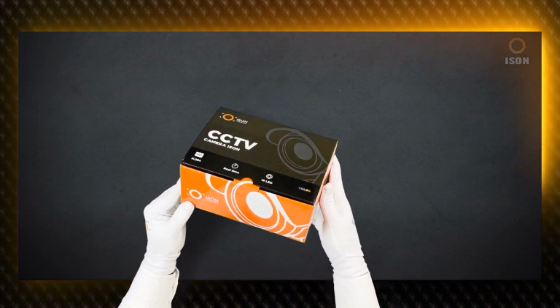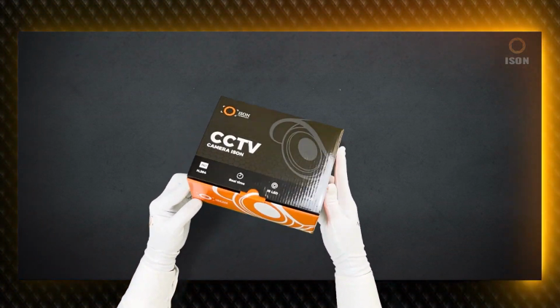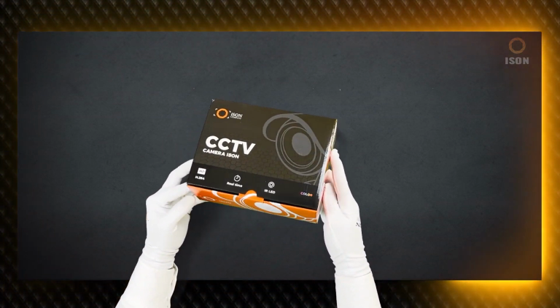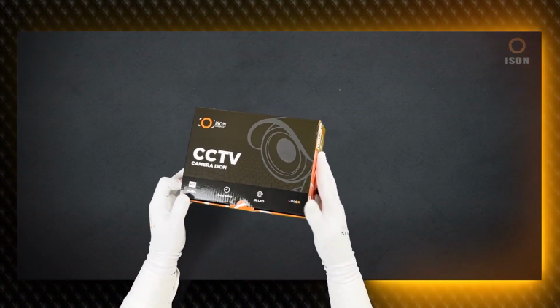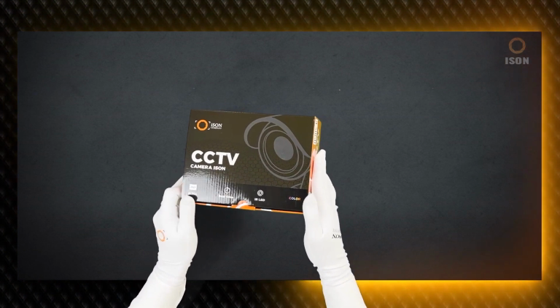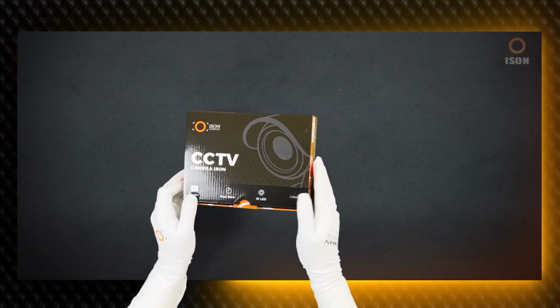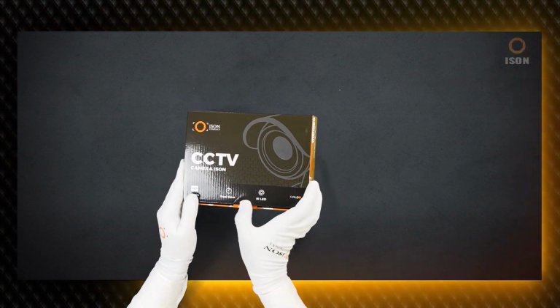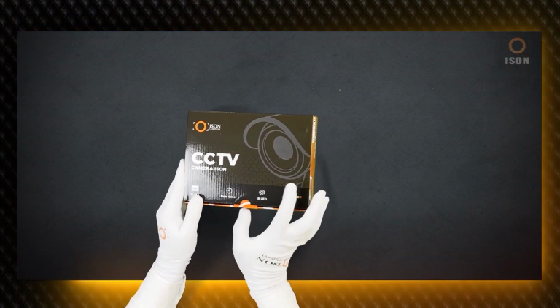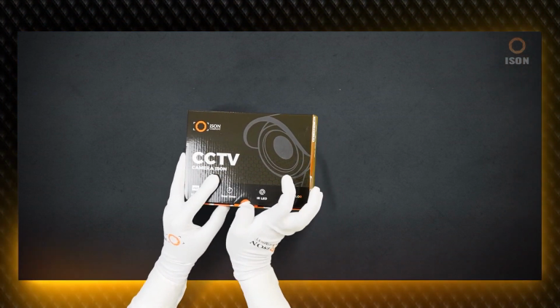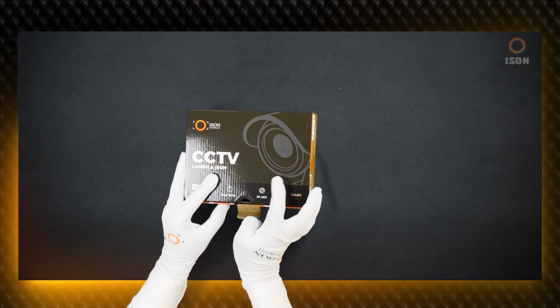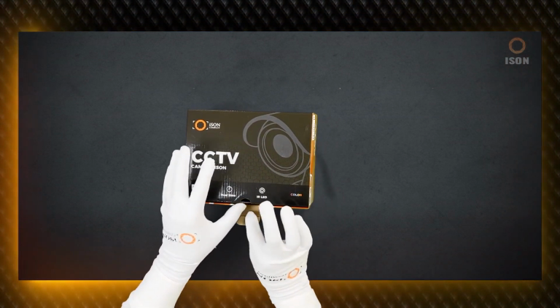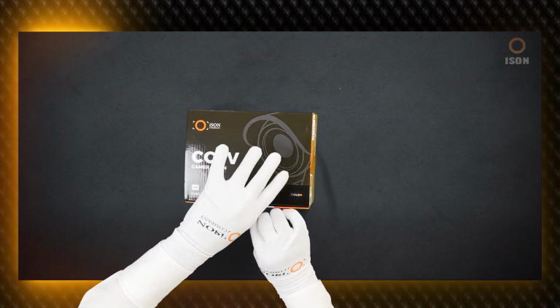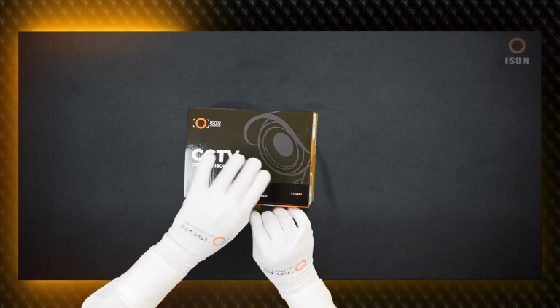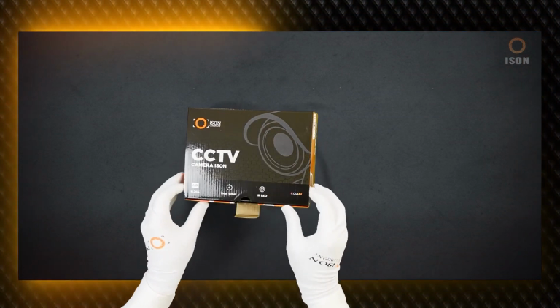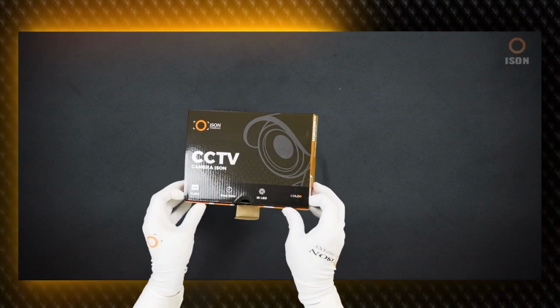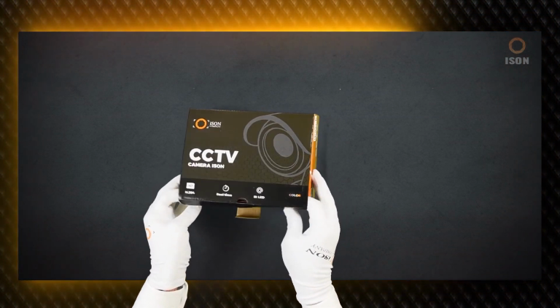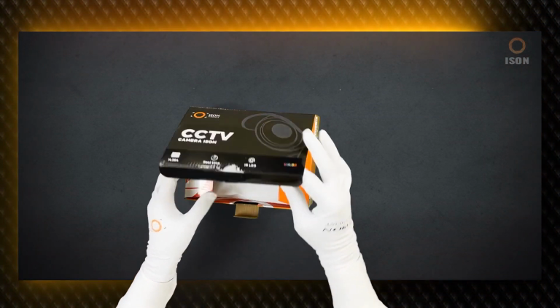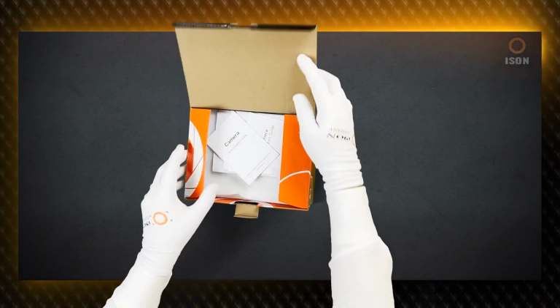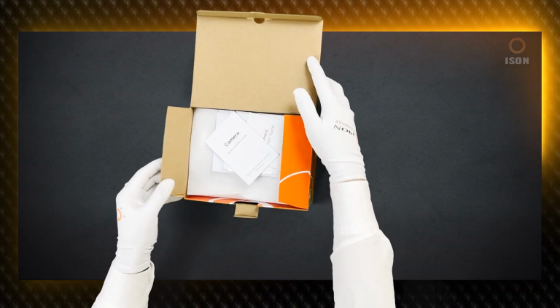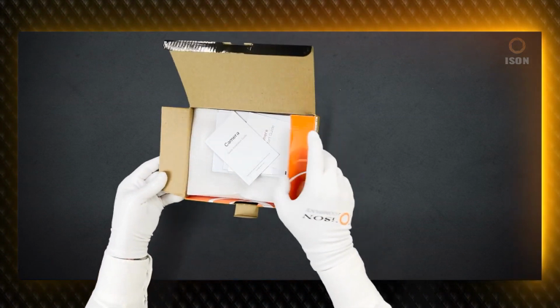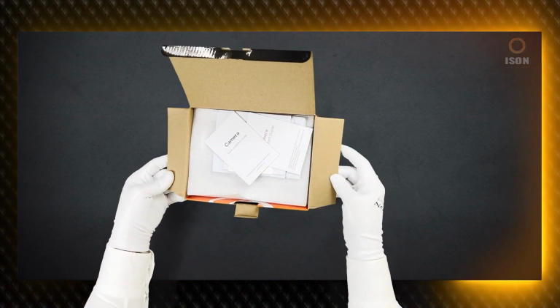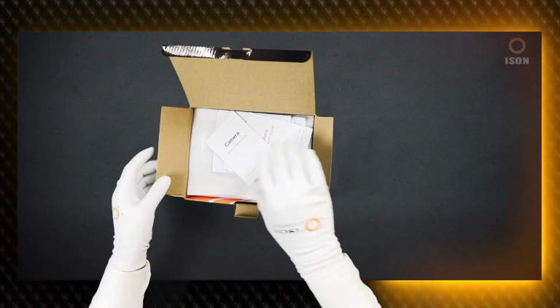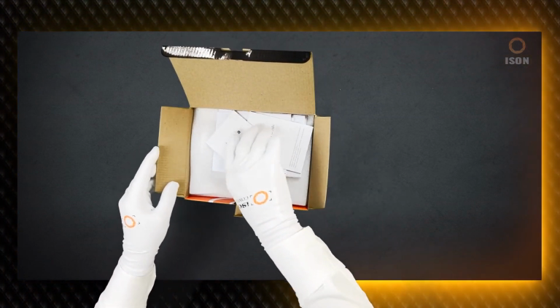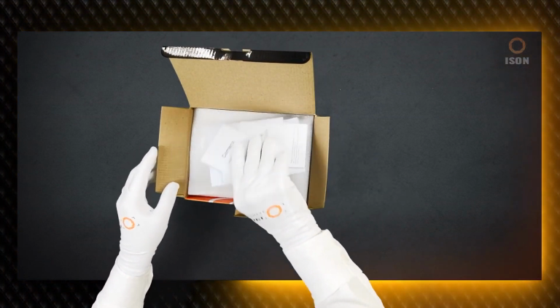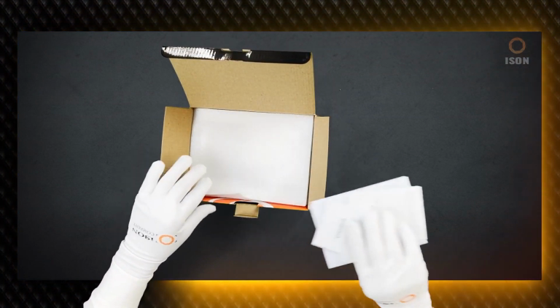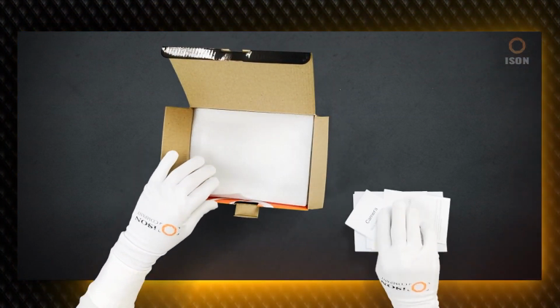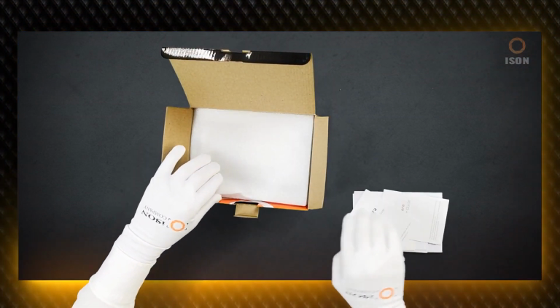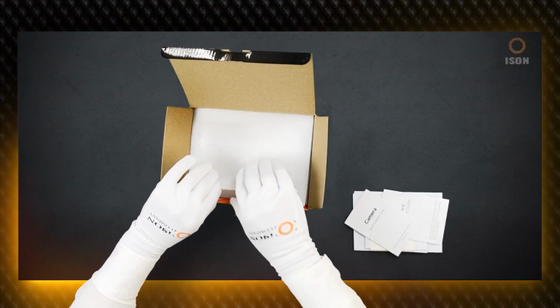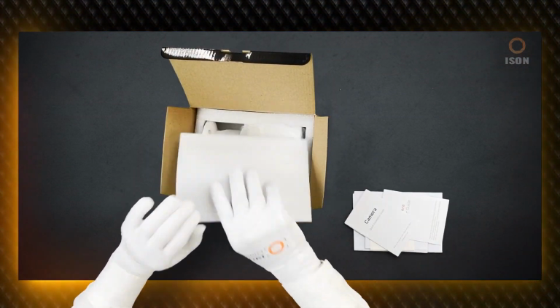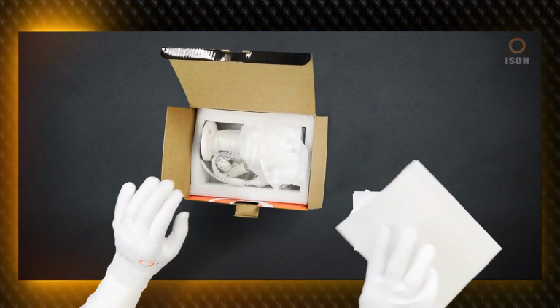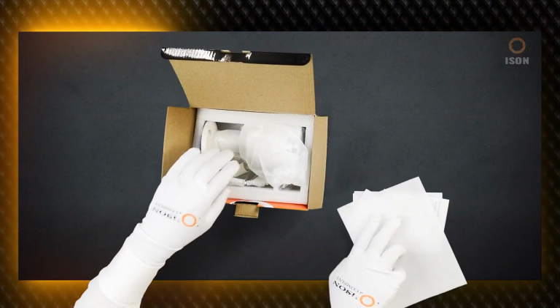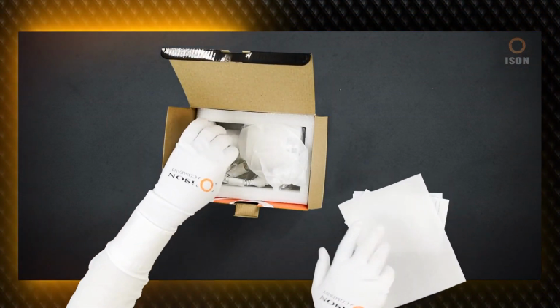In this update, the ECAL LED backlight has been updated, now based on the latest generation ECAL LED diodes. The processor has also been updated. The camera features a good Sony matrix.